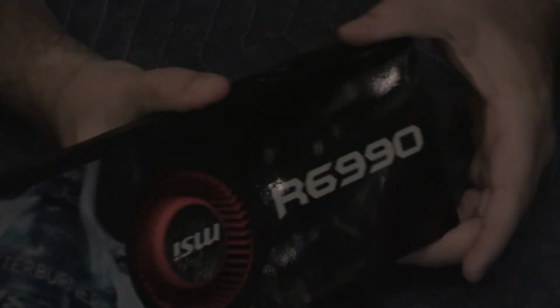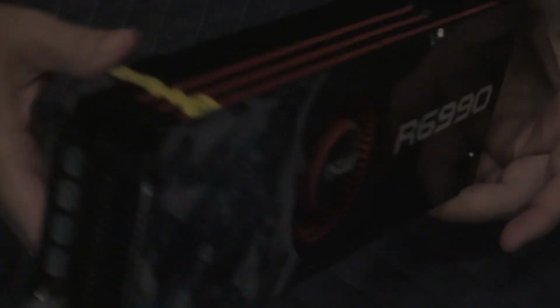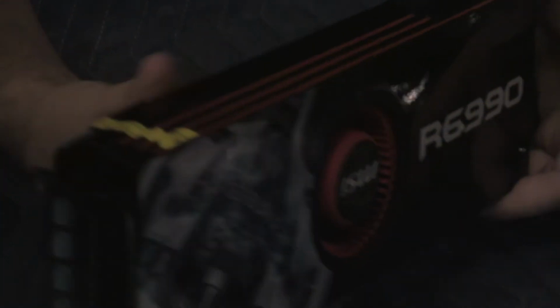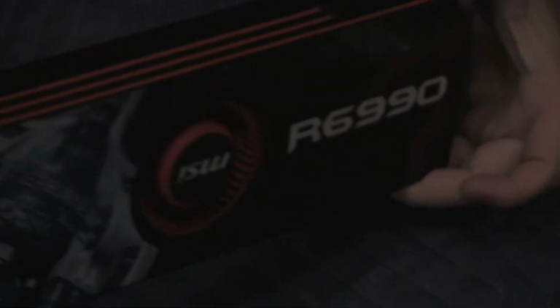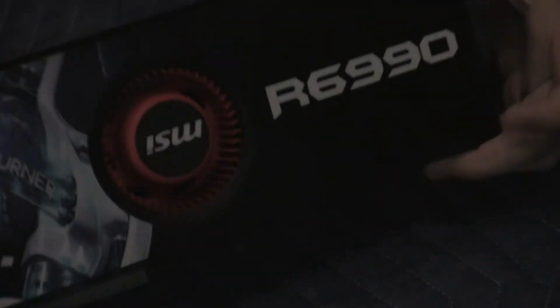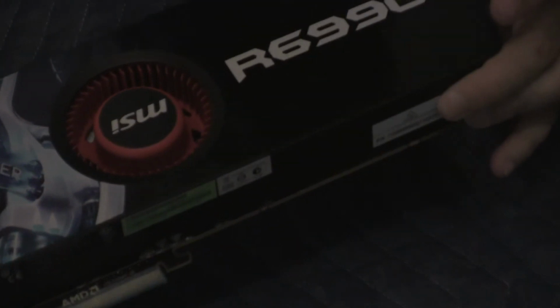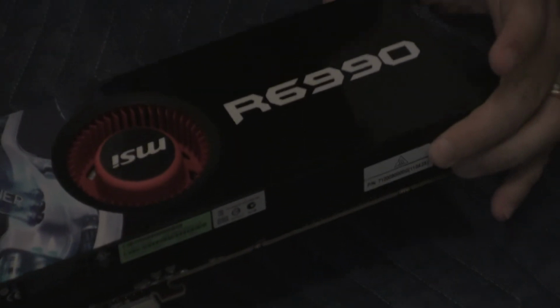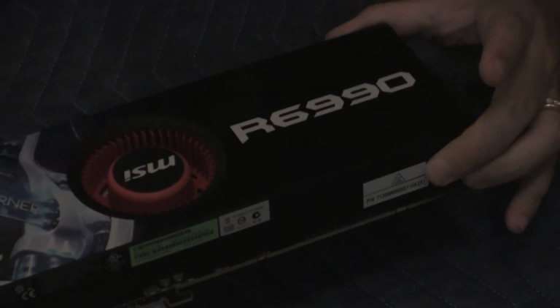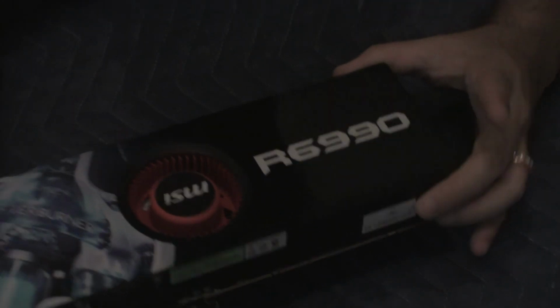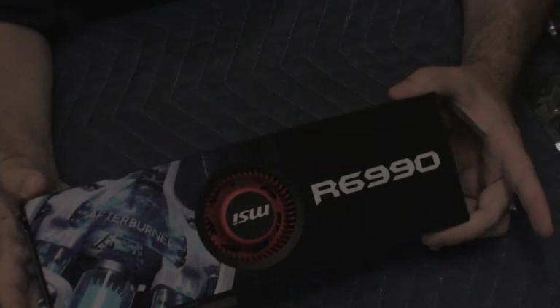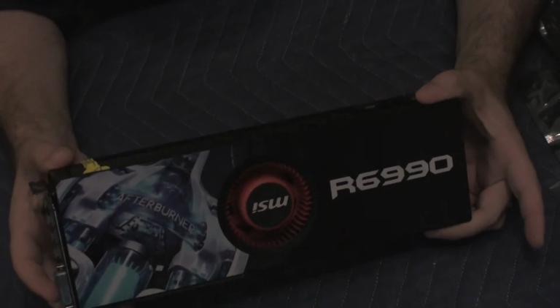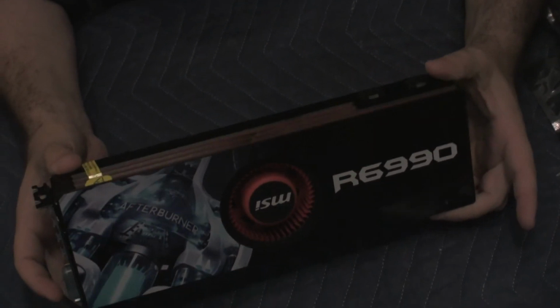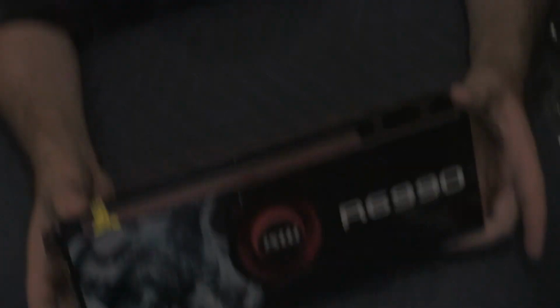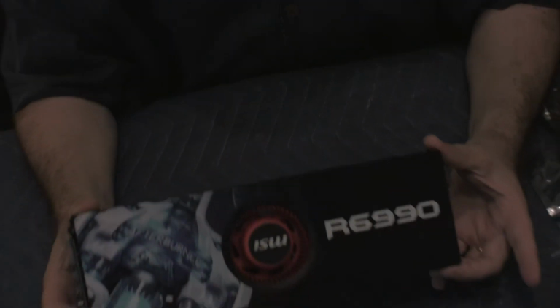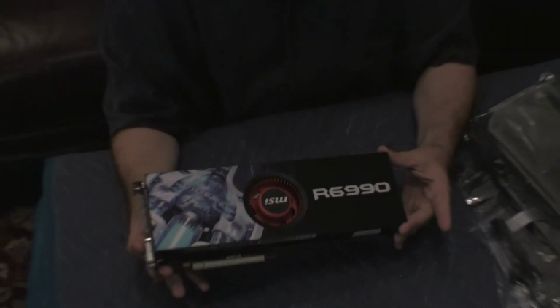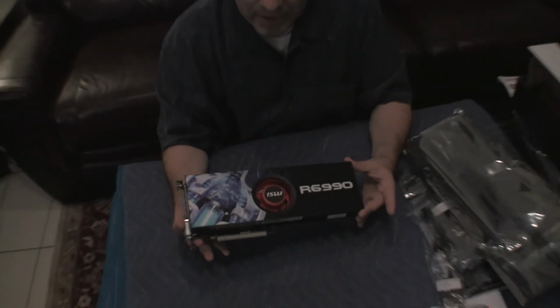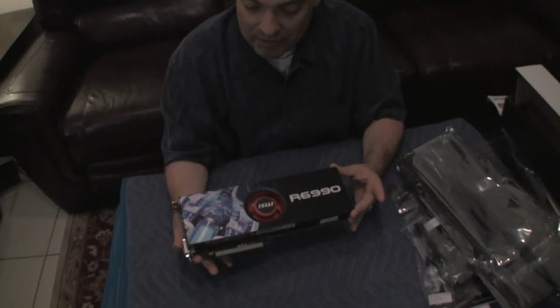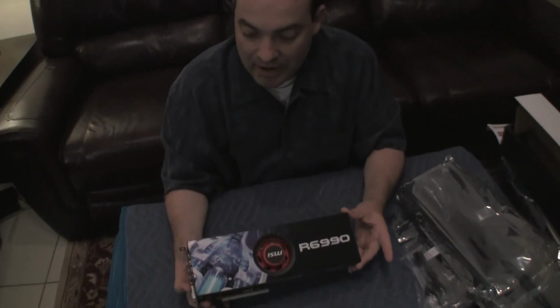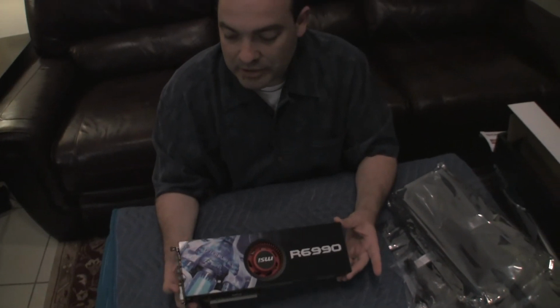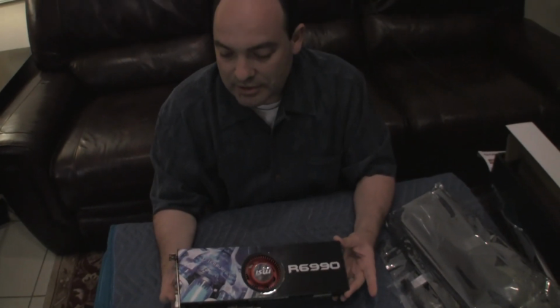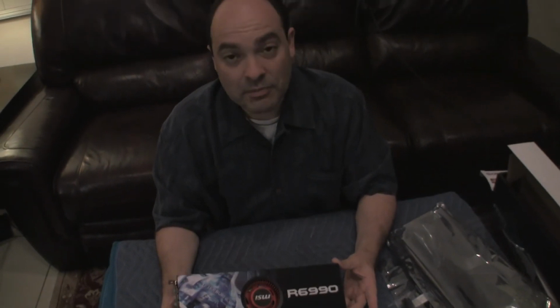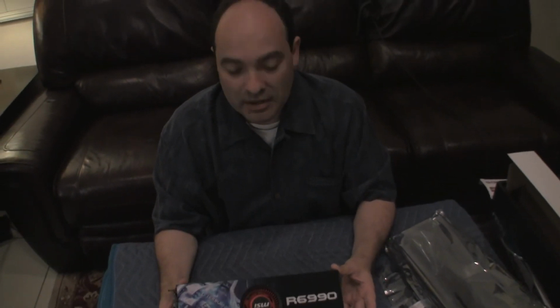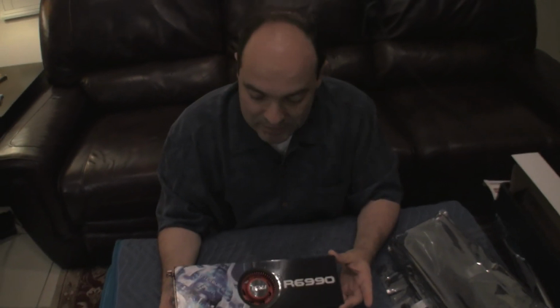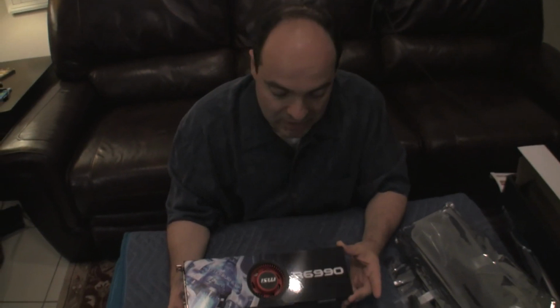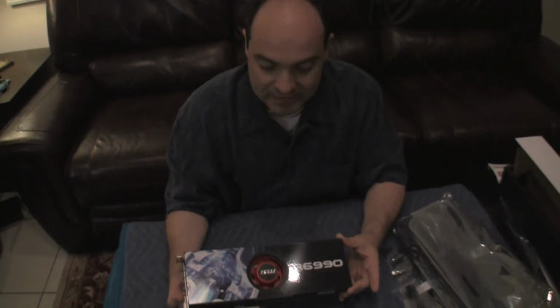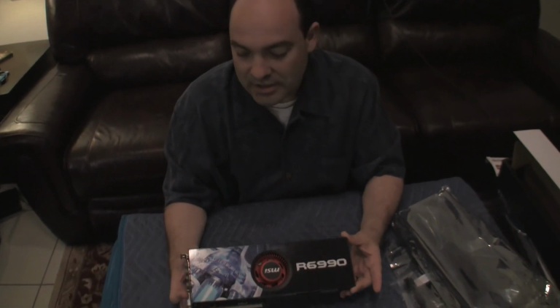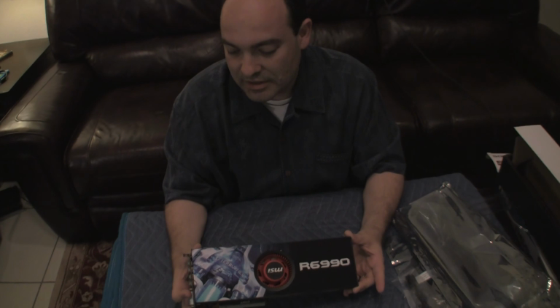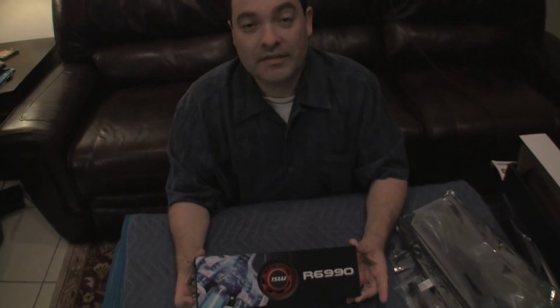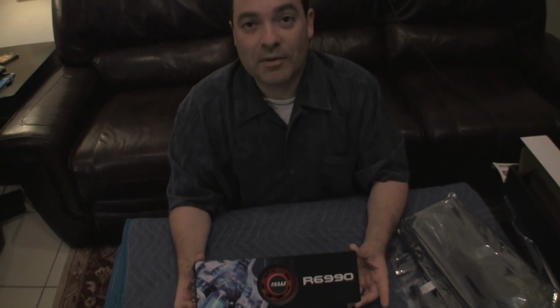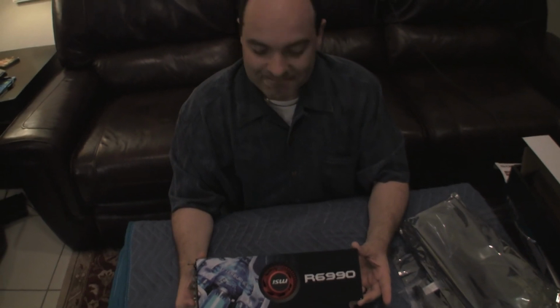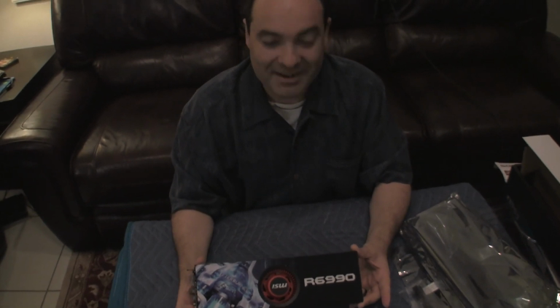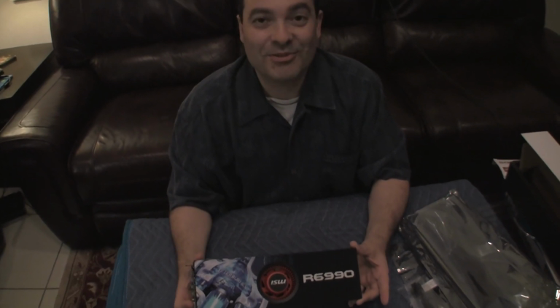Well, this is about it as far as the unboxing is concerned. Please subscribe to my channel, and I will be doing some benchmarking on this beast of a card. Thanks for watching, and I'll see you soon.